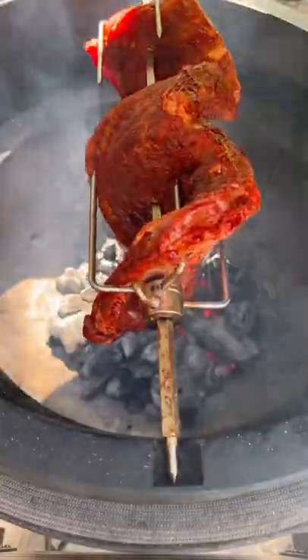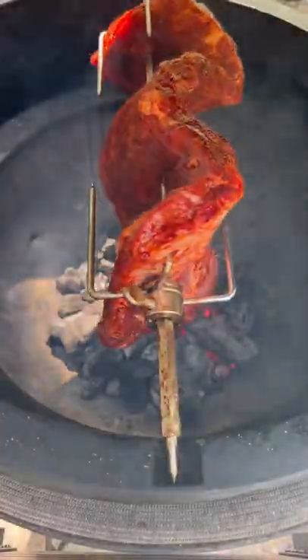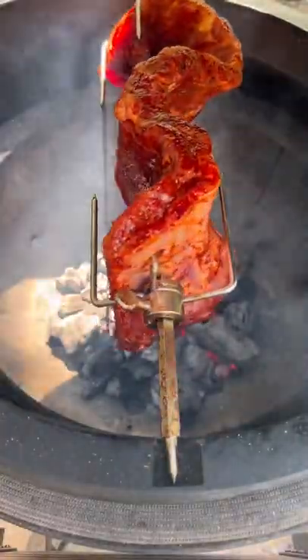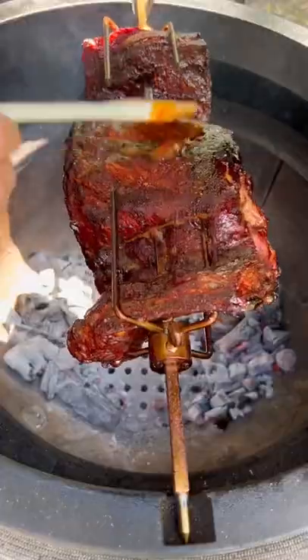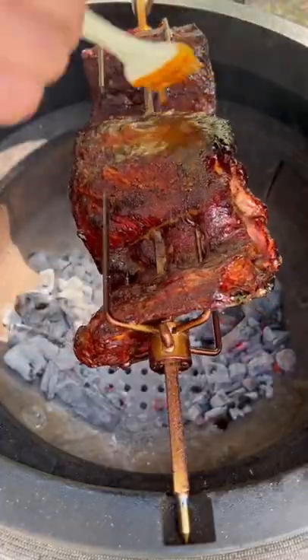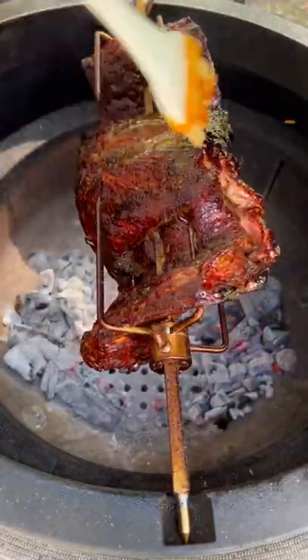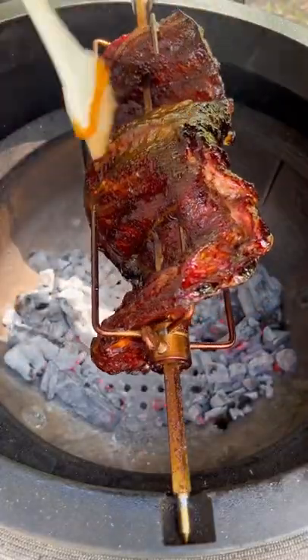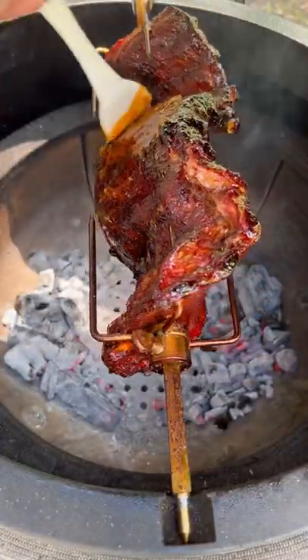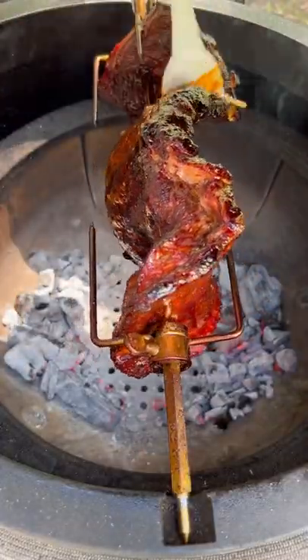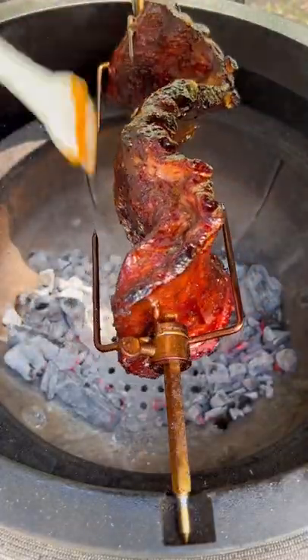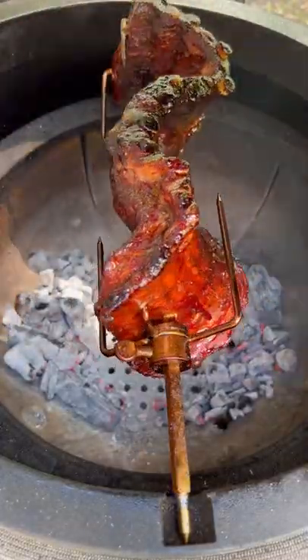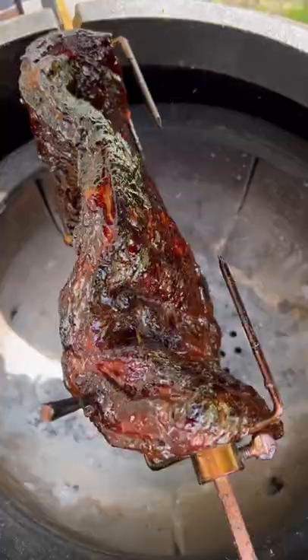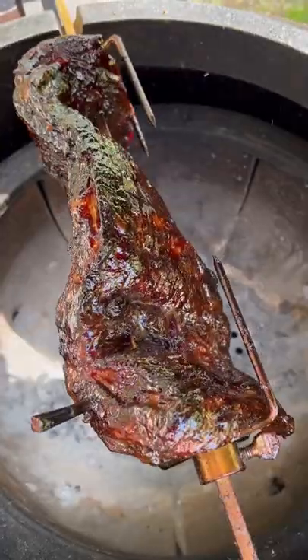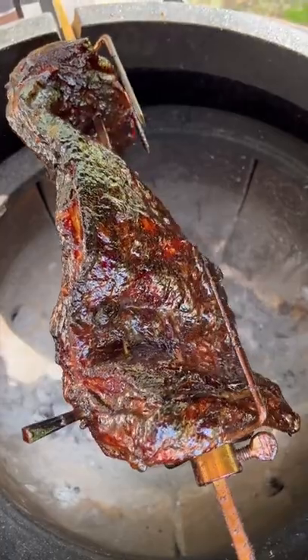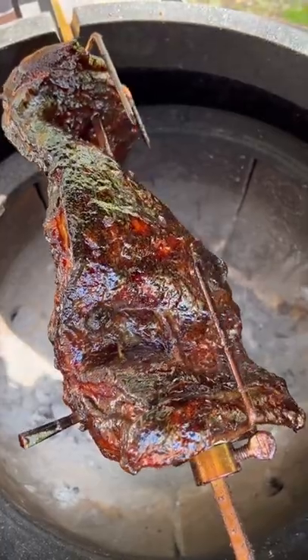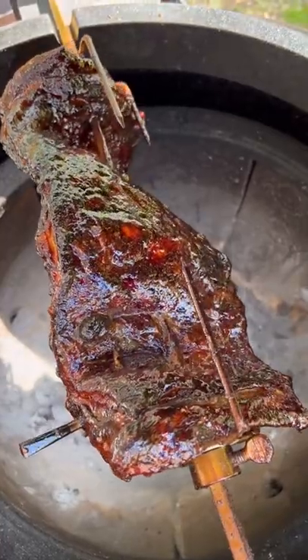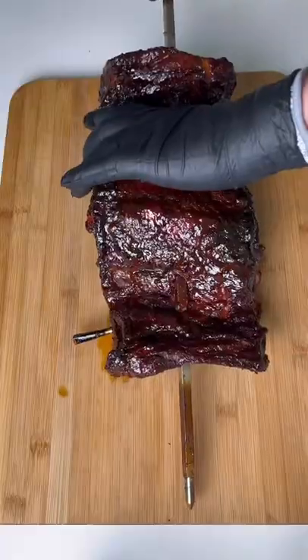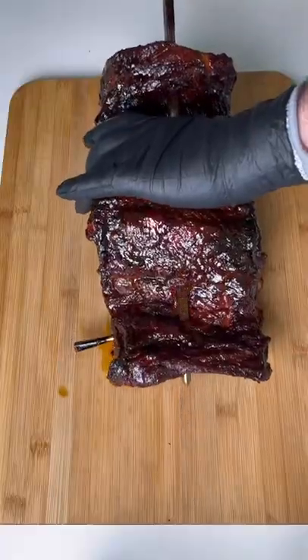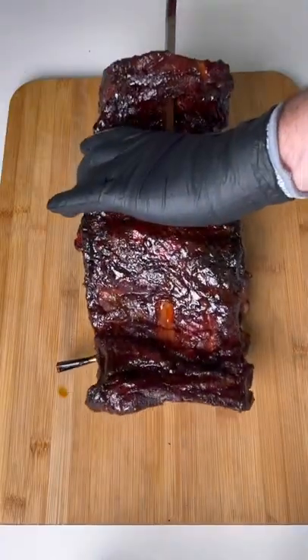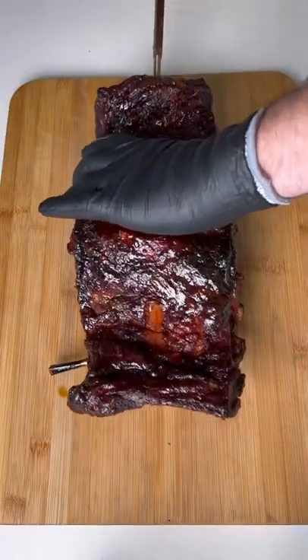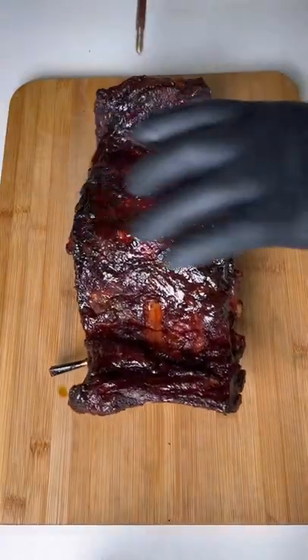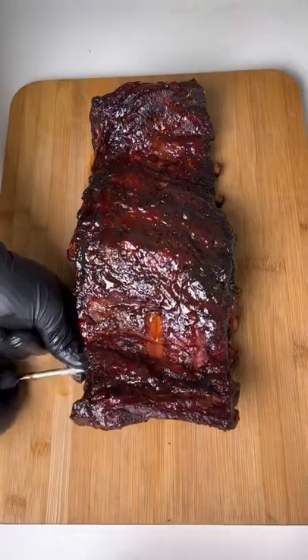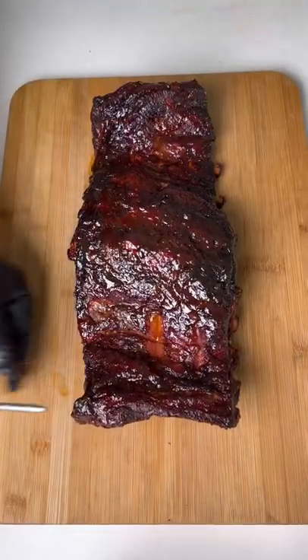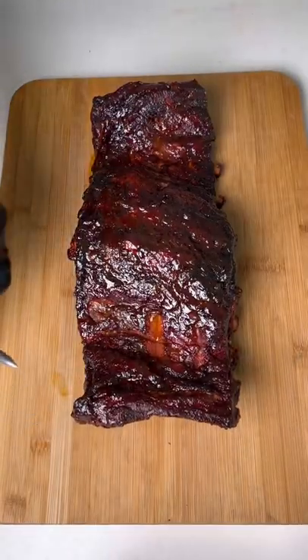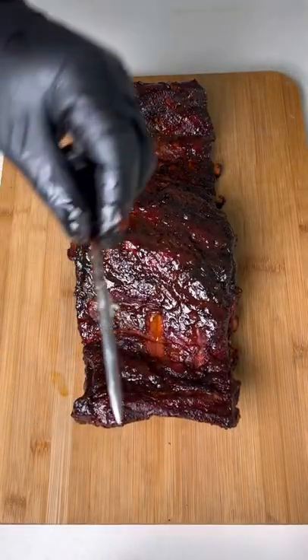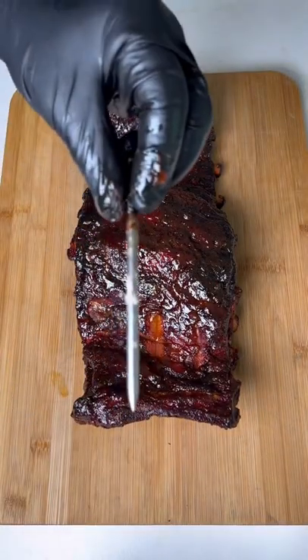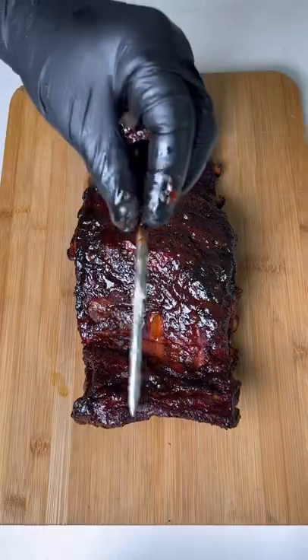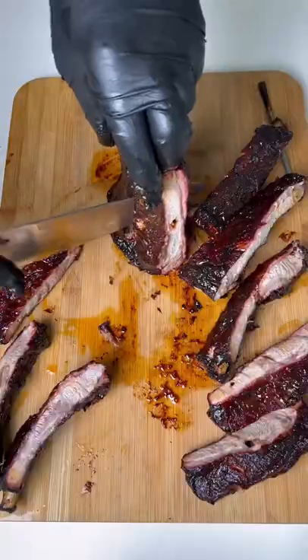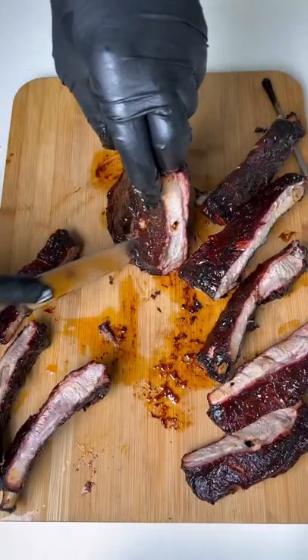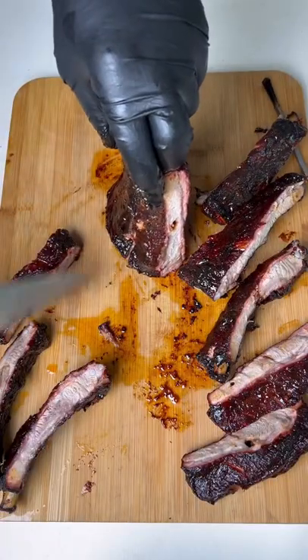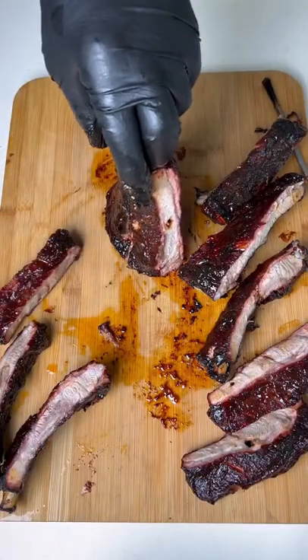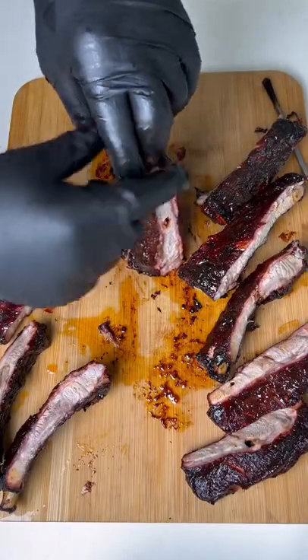Once that internal temp reaches 190, we're going to brush on some peach bourbon barbecue sauce. Once they reach 200 internal, that sauce will tack up — we're going to pull them off the spit, remove the MeterPlus, then we're going to slice on in.